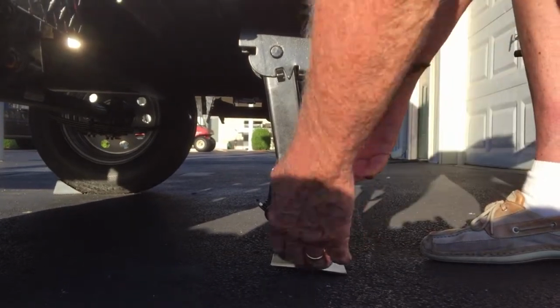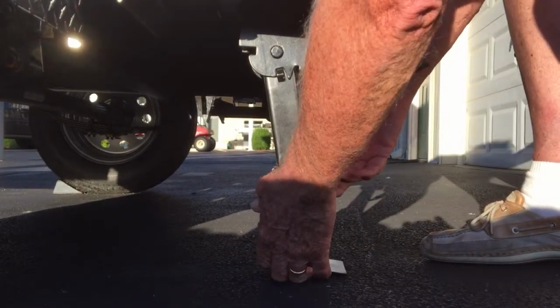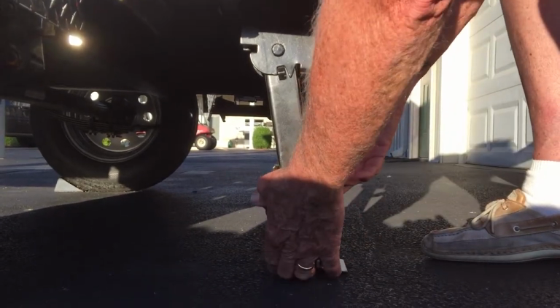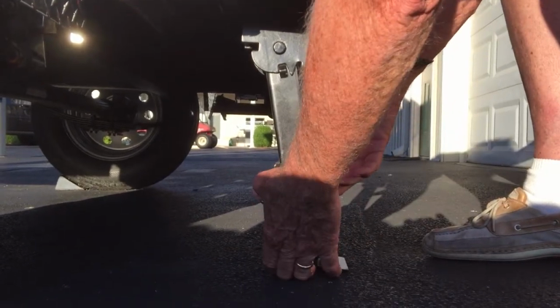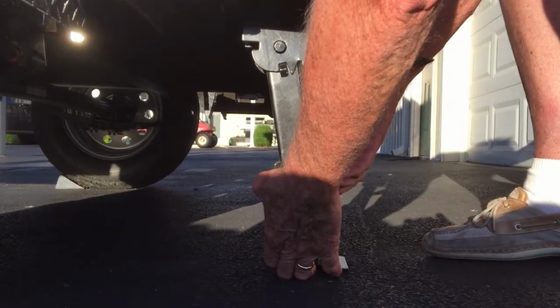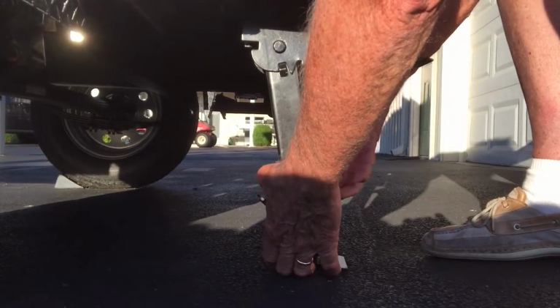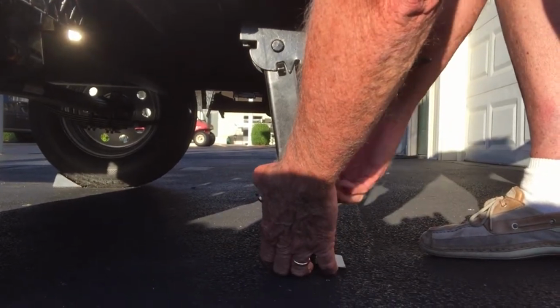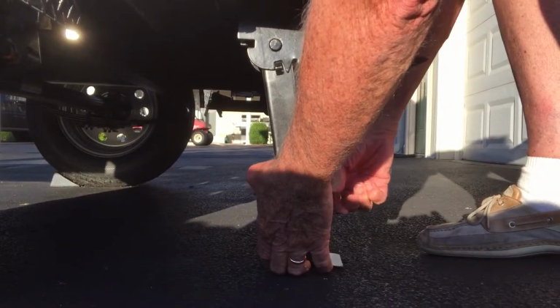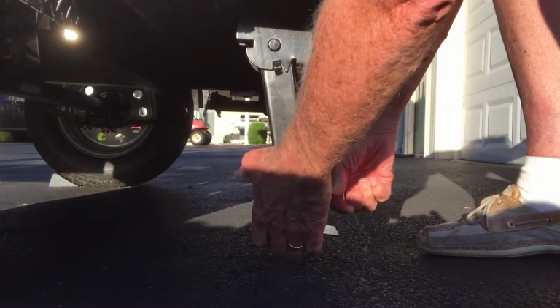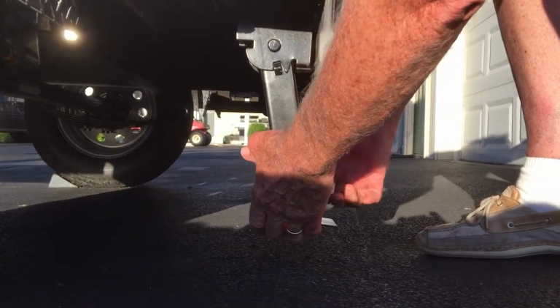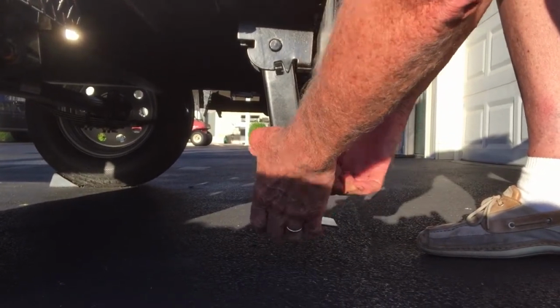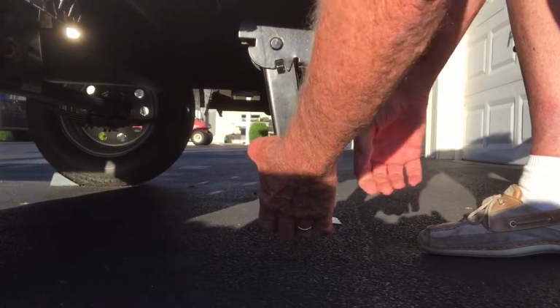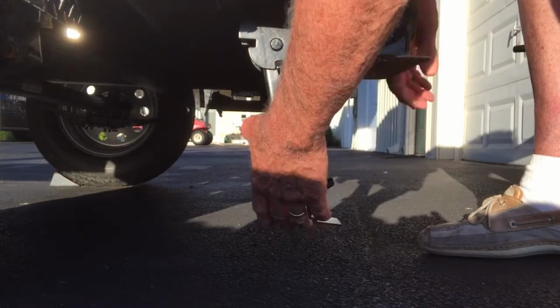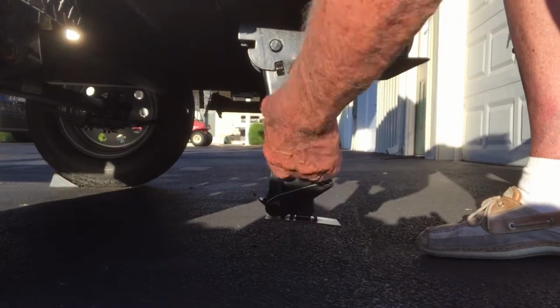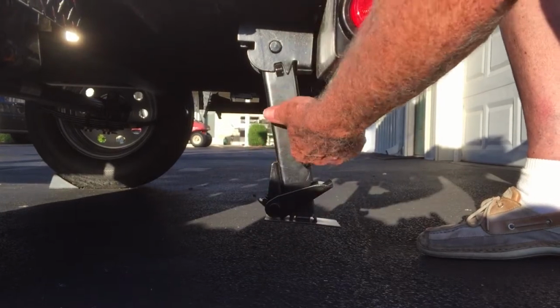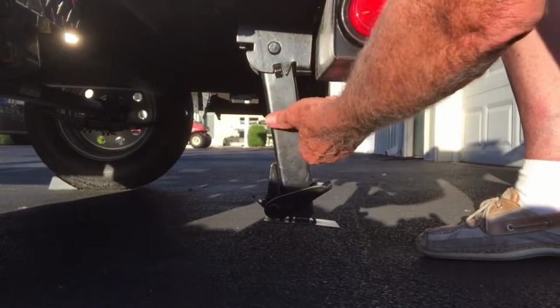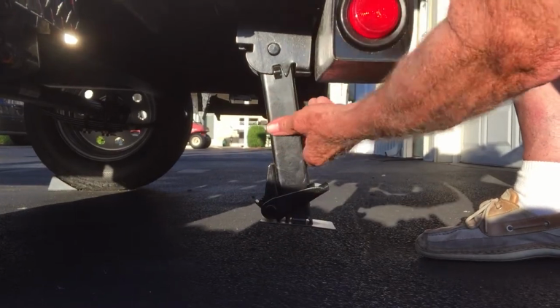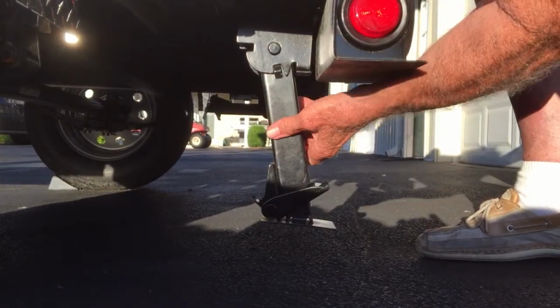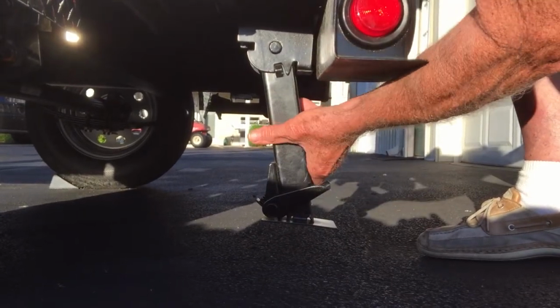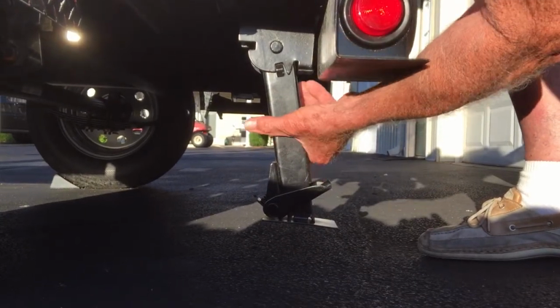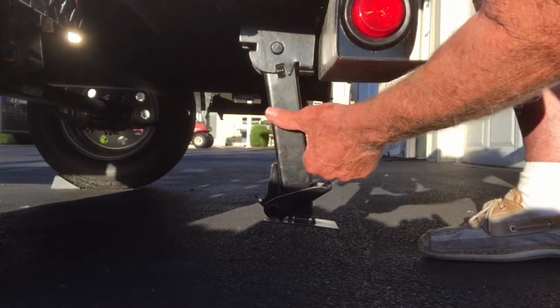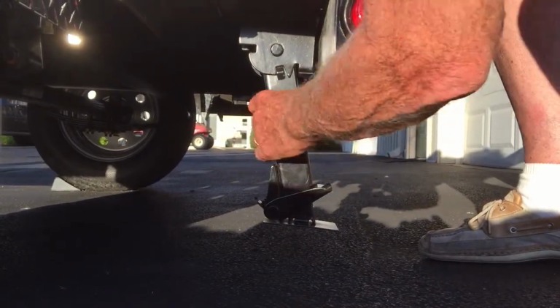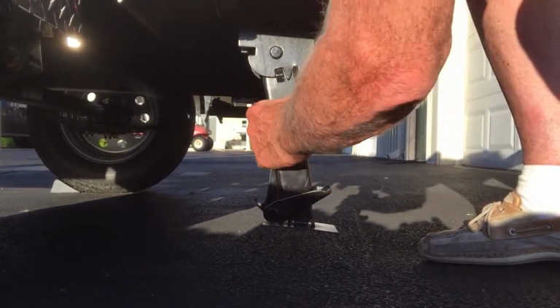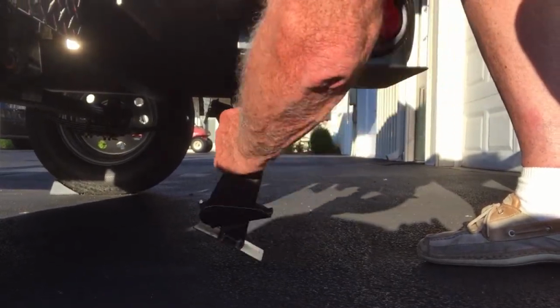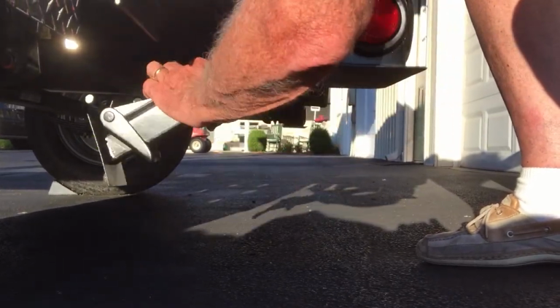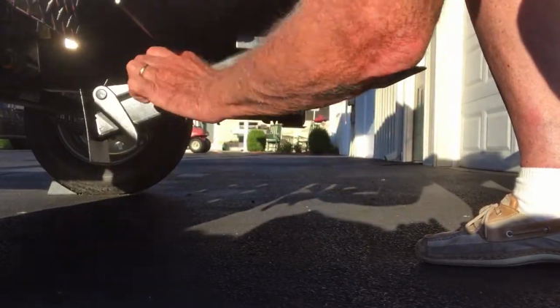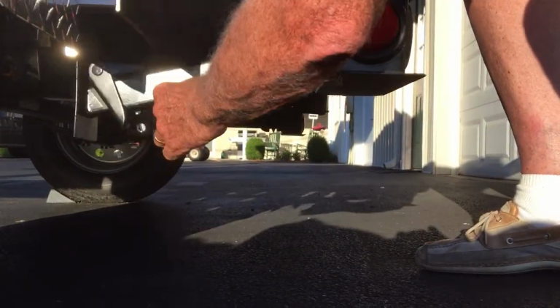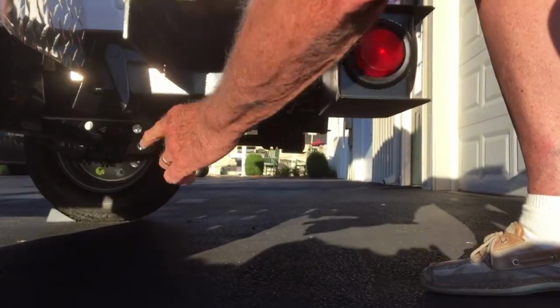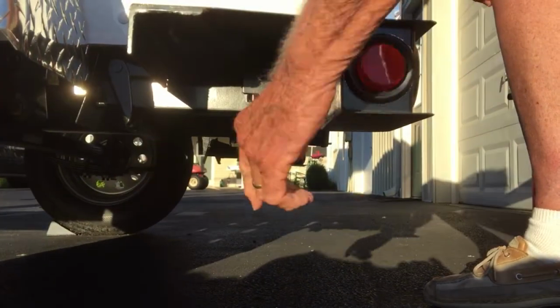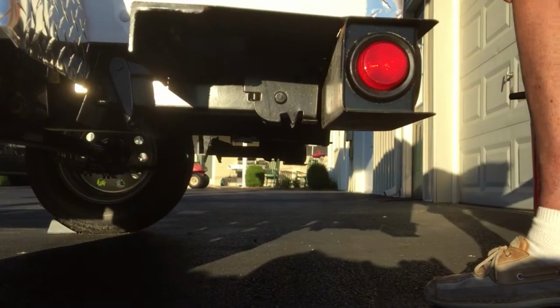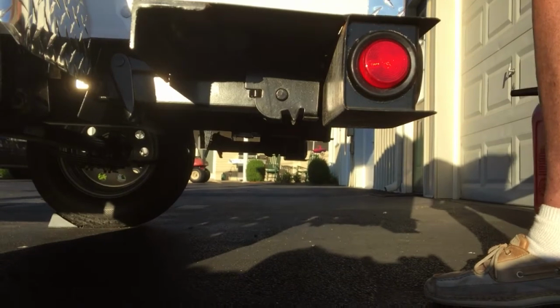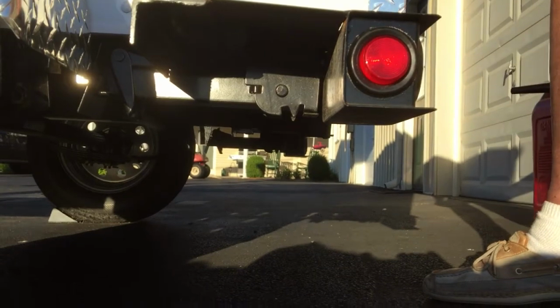When you're ready to raise it up, you just release it. Then you reach under here, pull it down and it comes right back up.